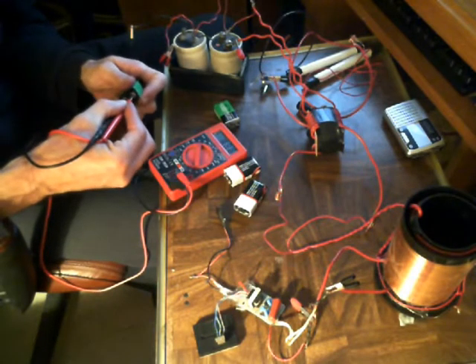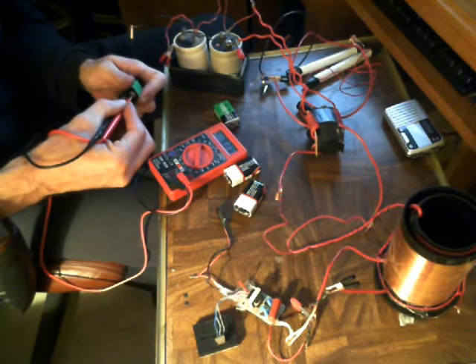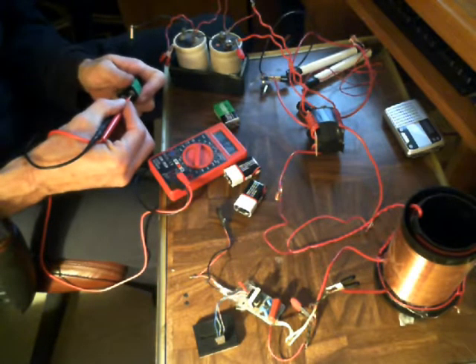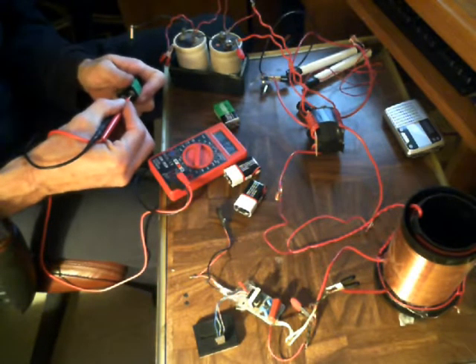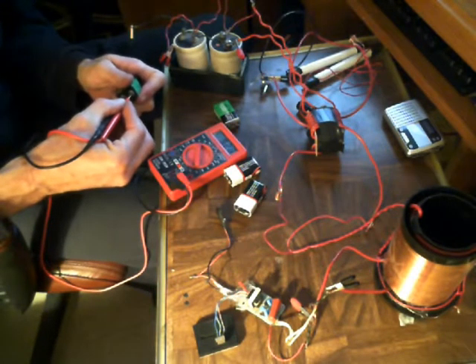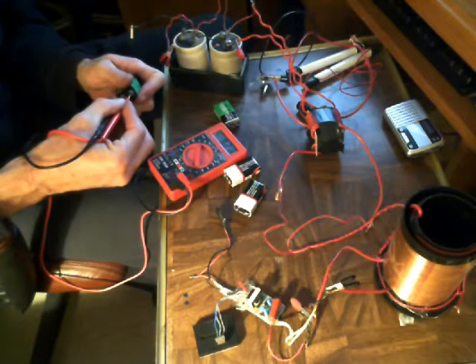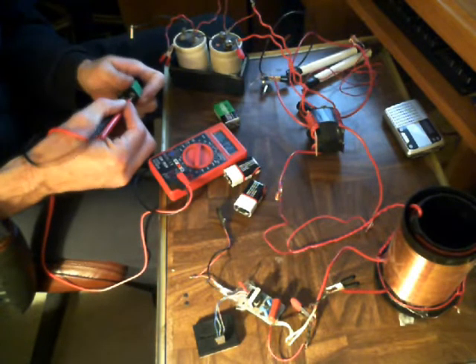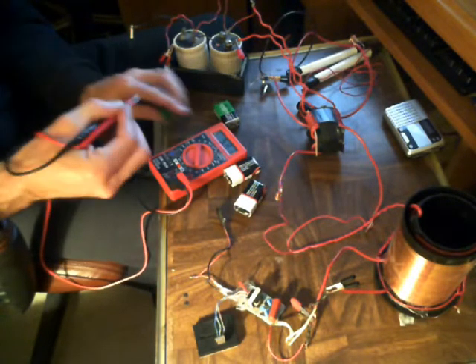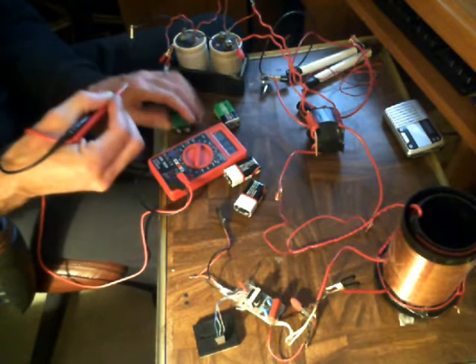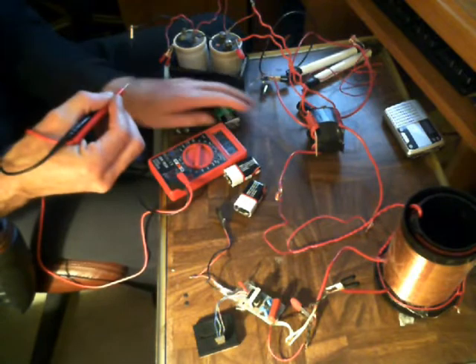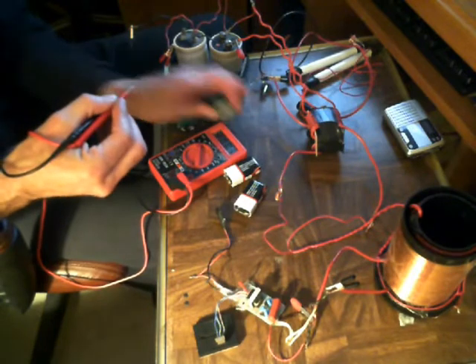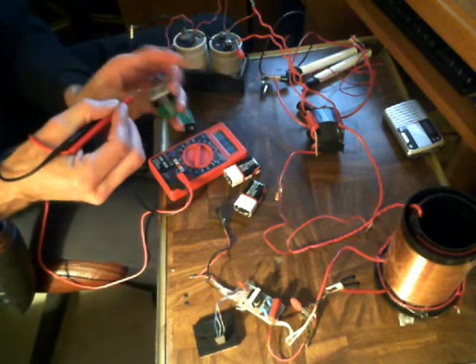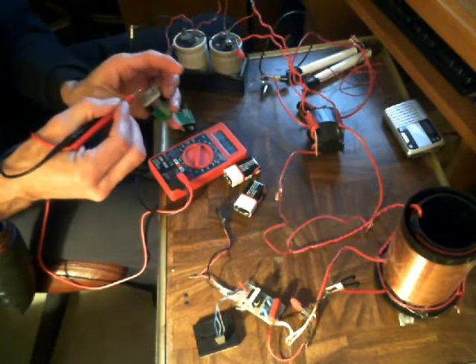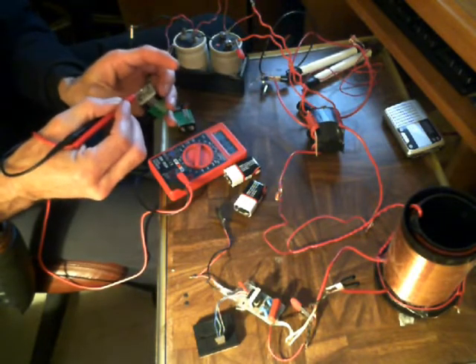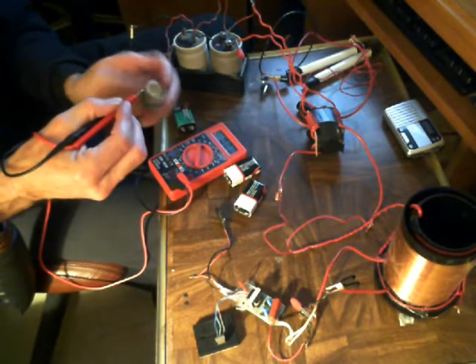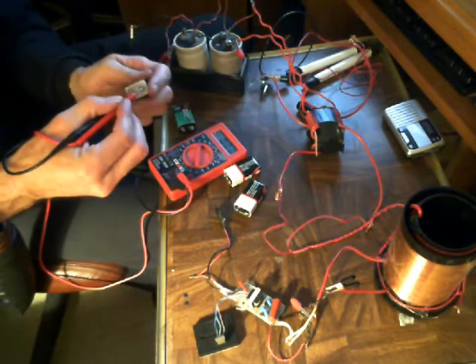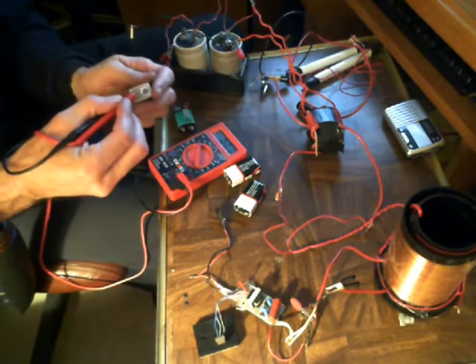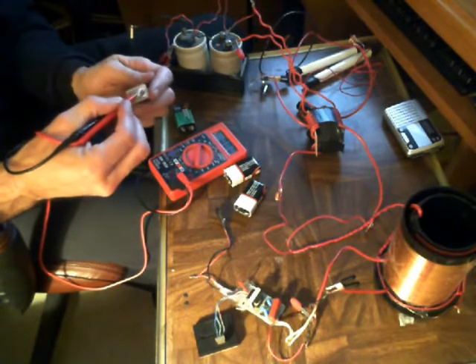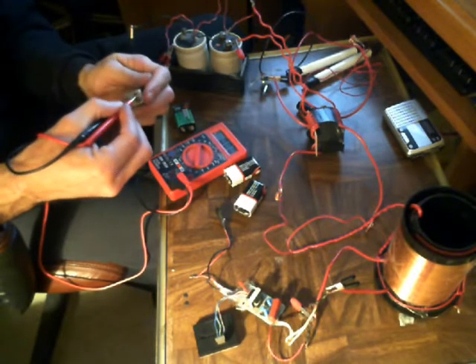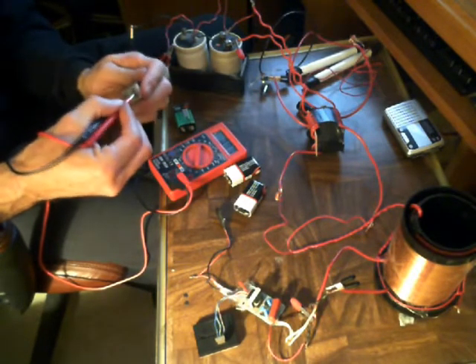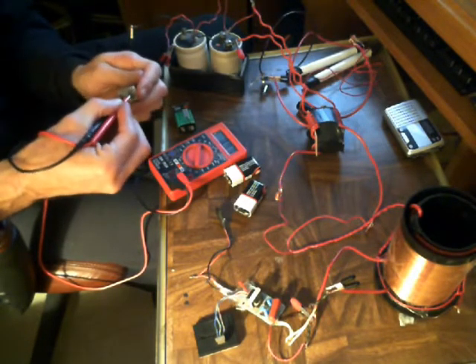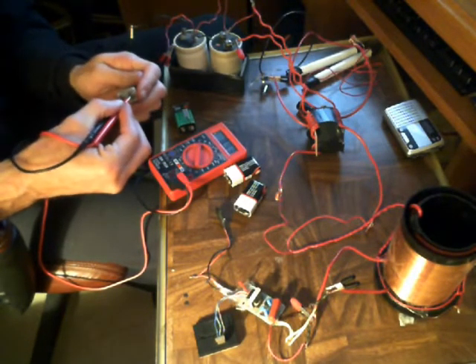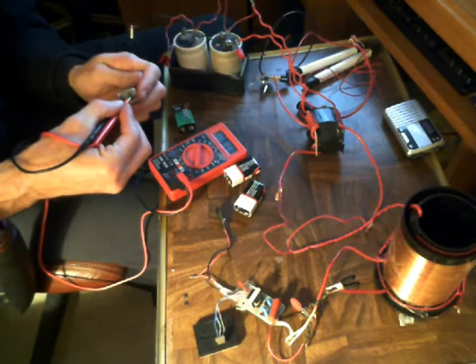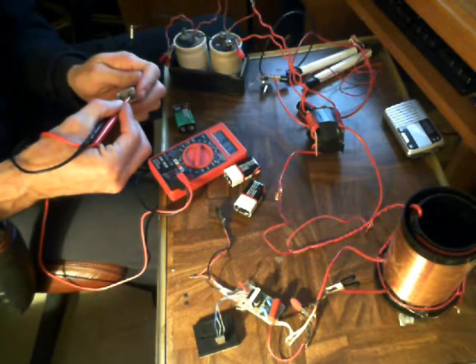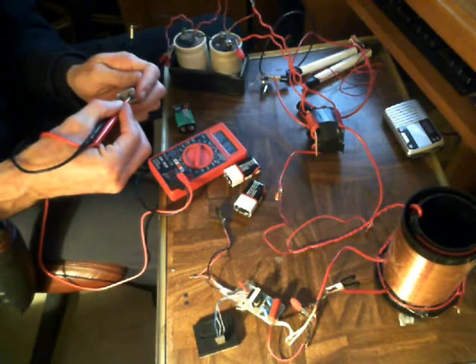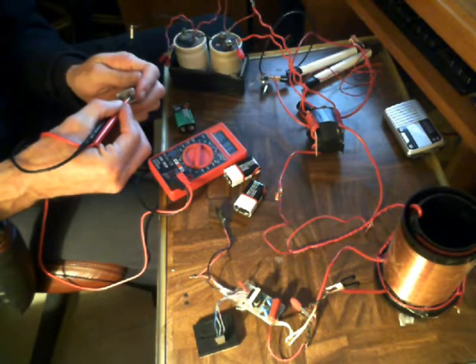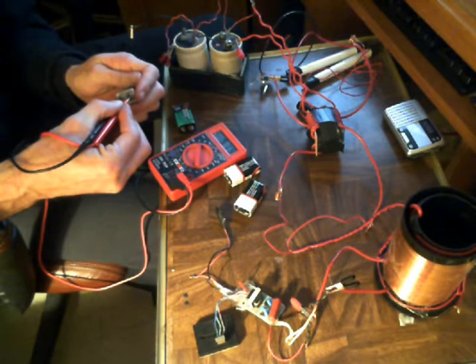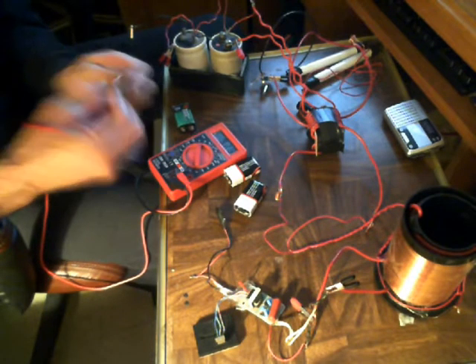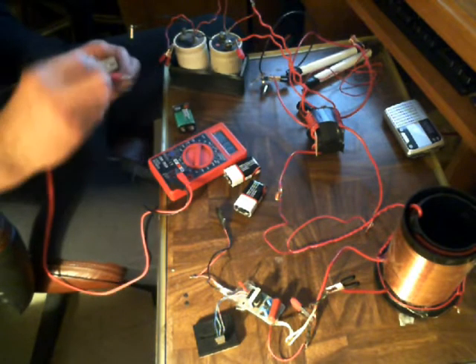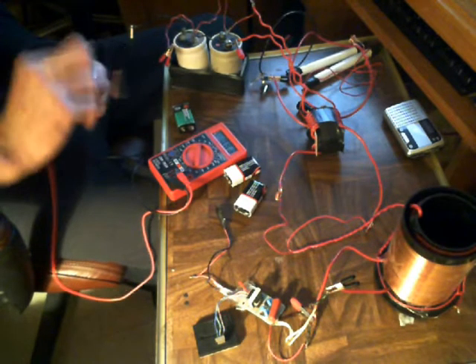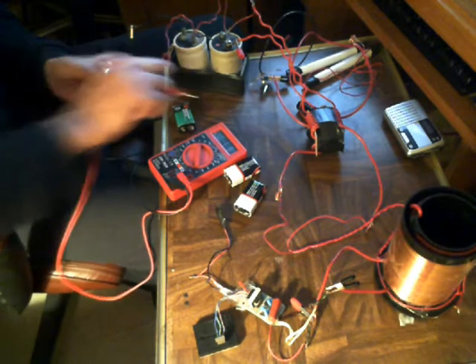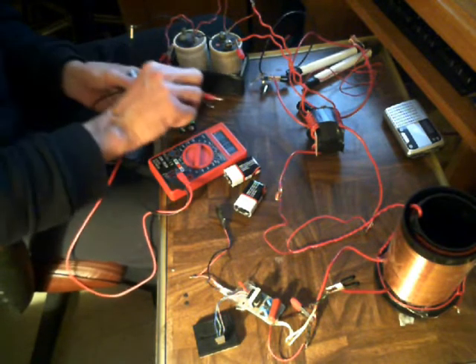Alright, we're at 9.28 volts on that one, and 9.19 on that one, so we'll start with the weakest one.